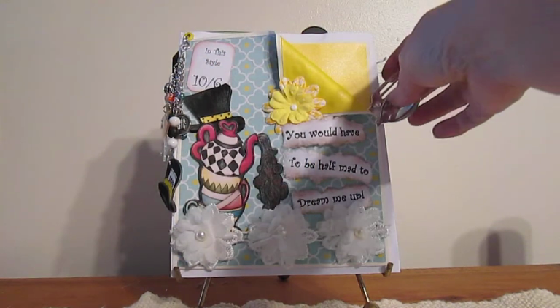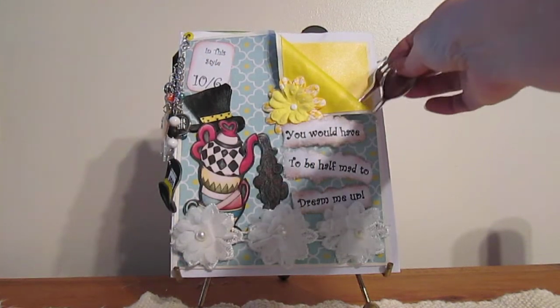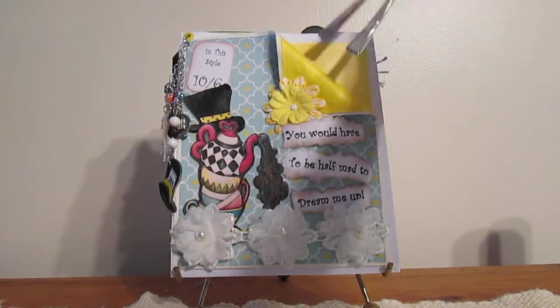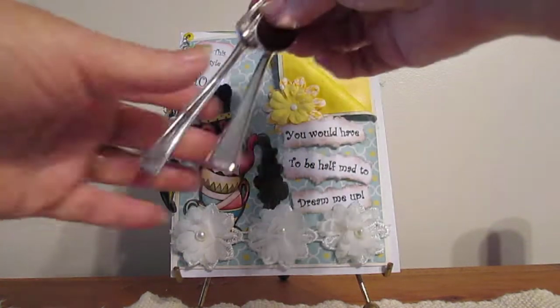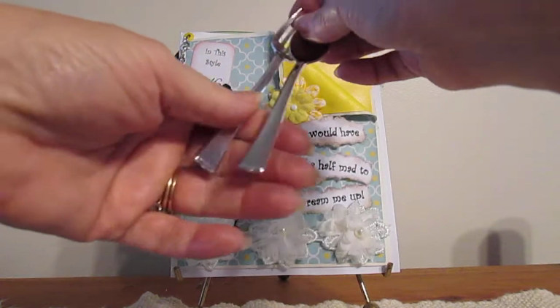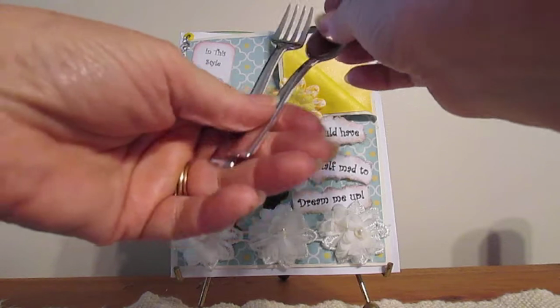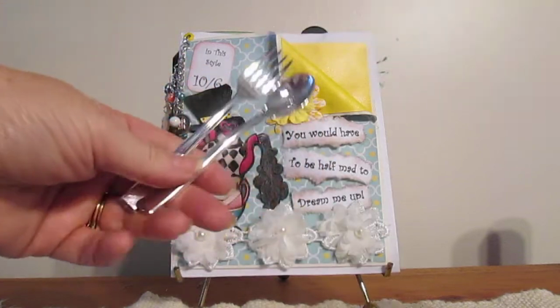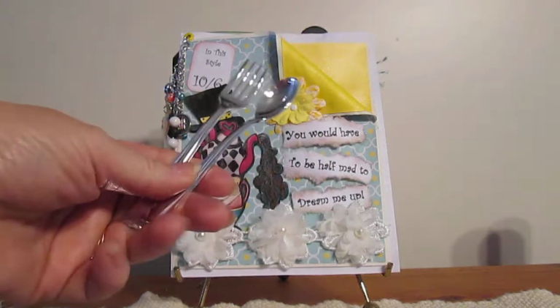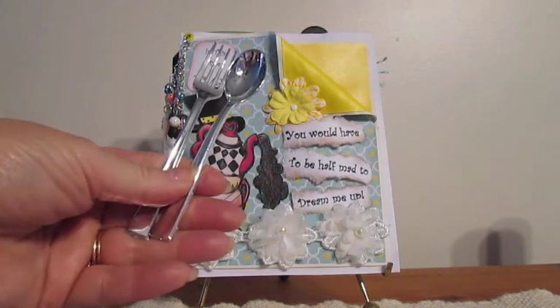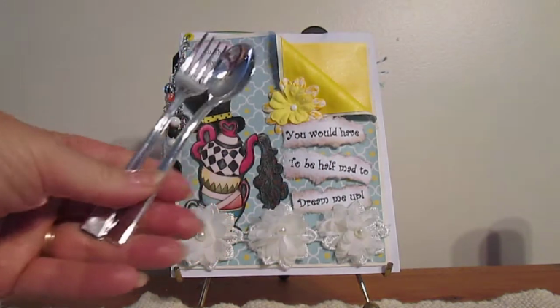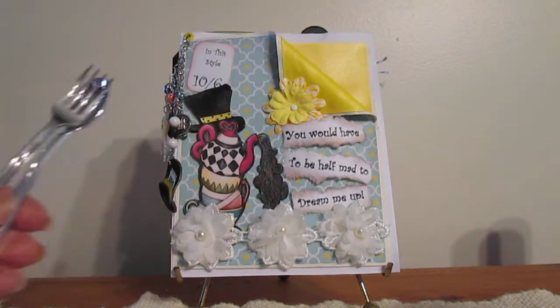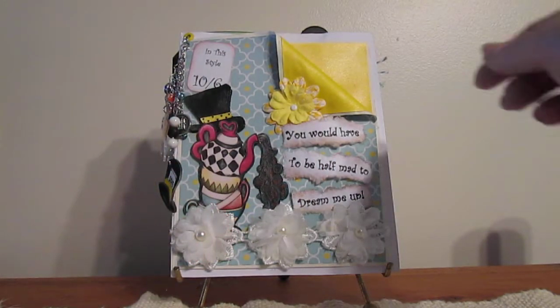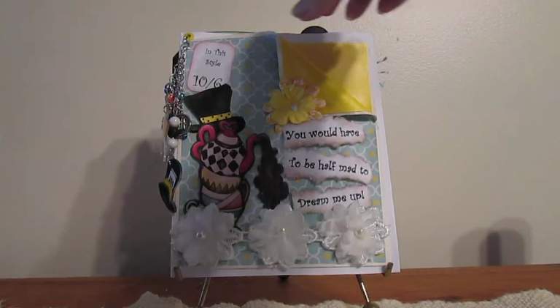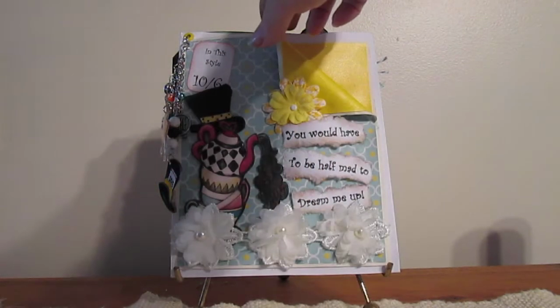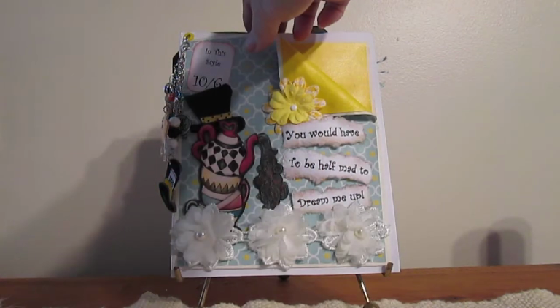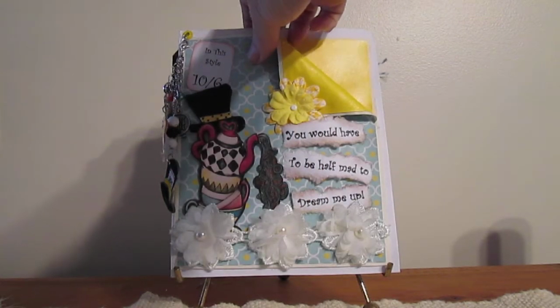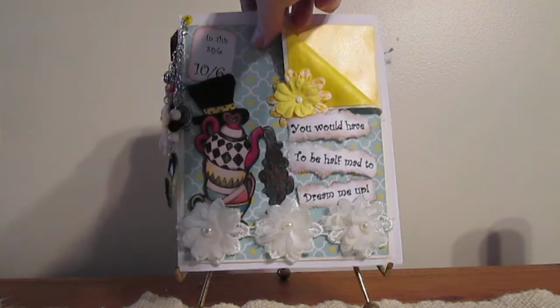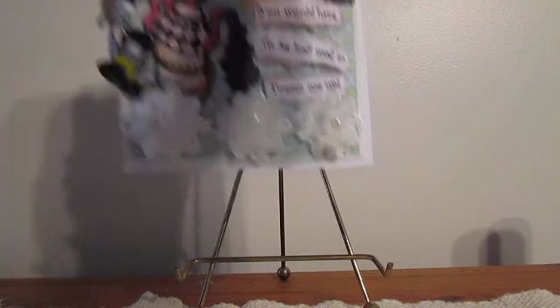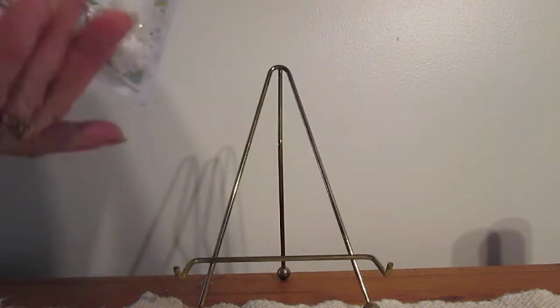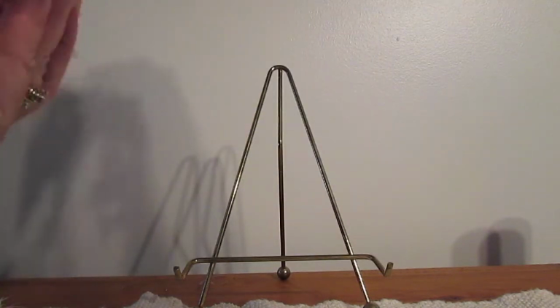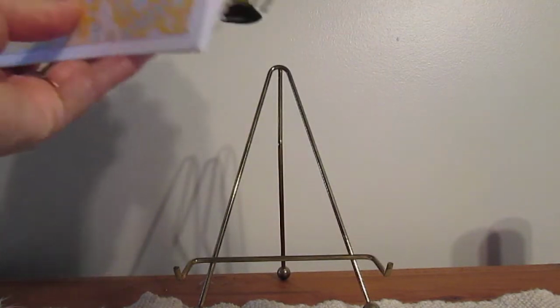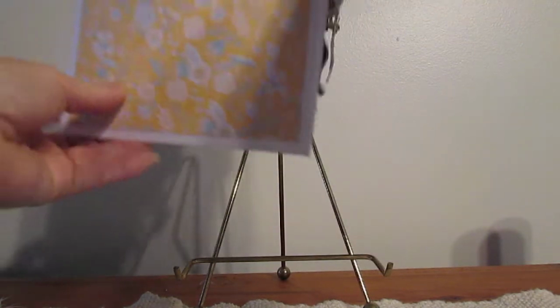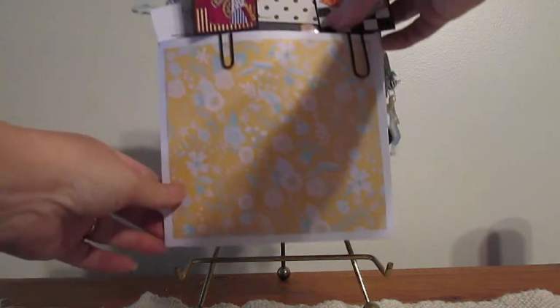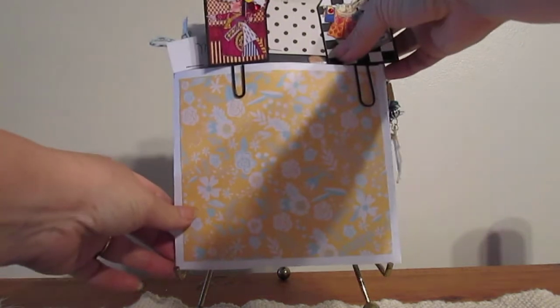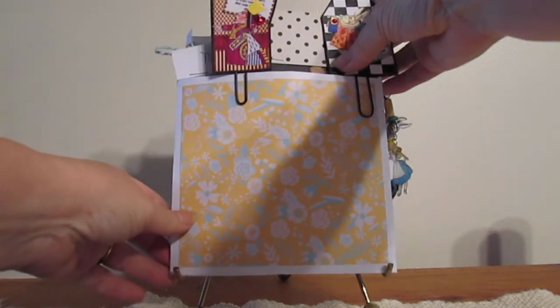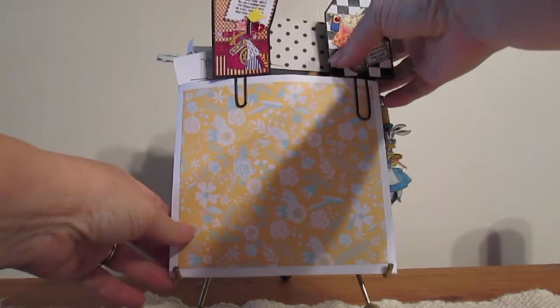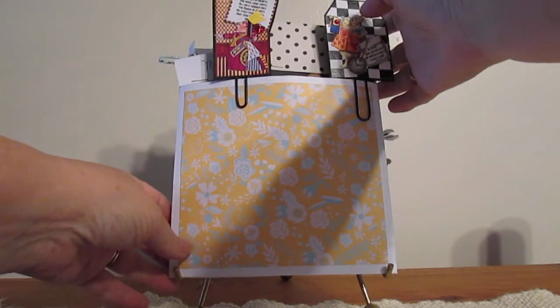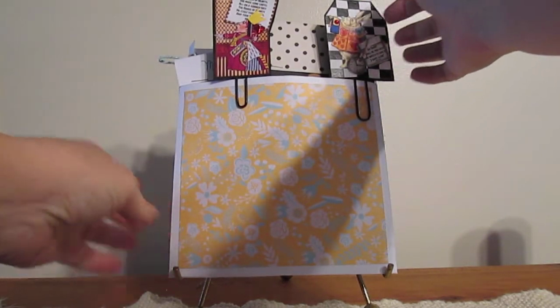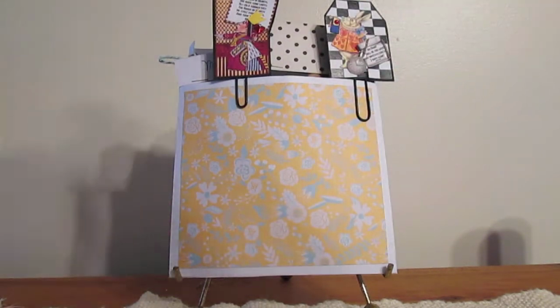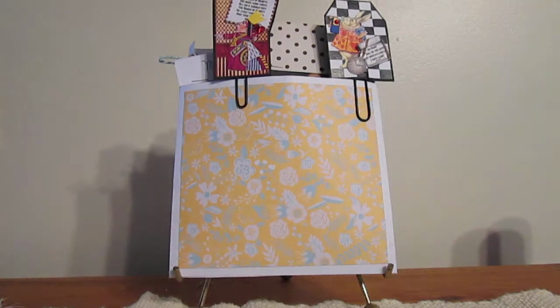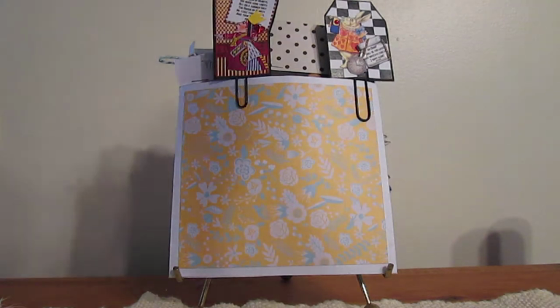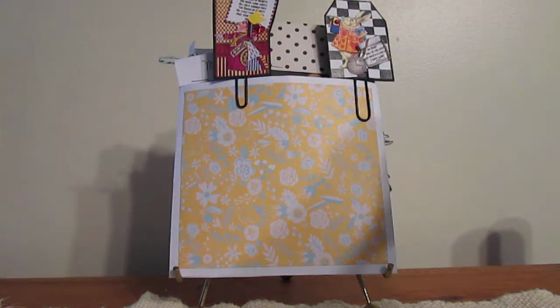And then just added a couple of little spoons and forks for the tea party they'll all be going to later. The back, as this is a double stuffed envelope, is filled with things that I created.